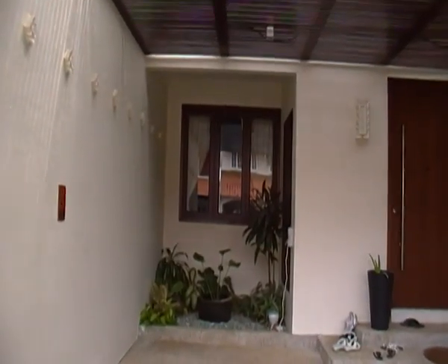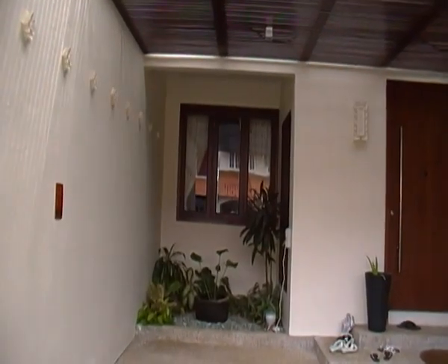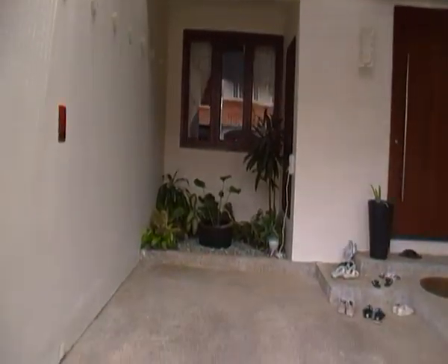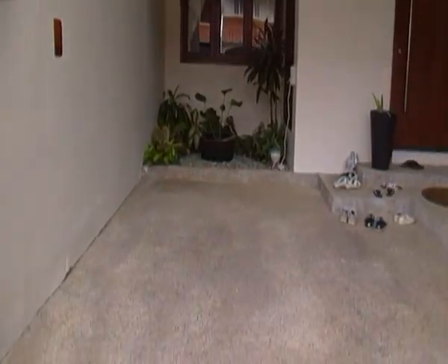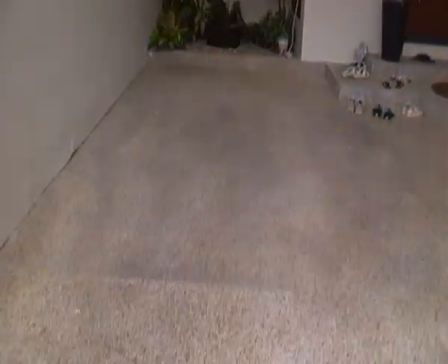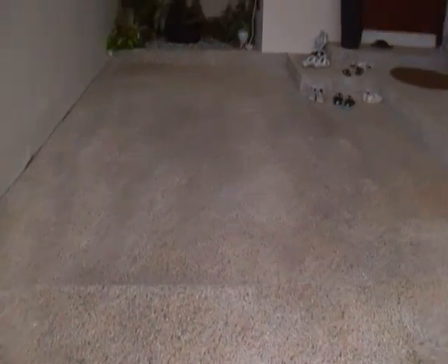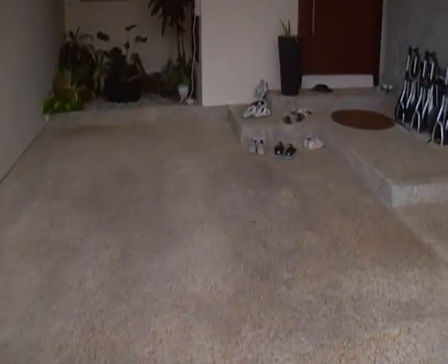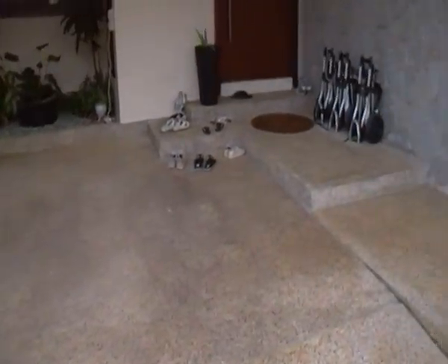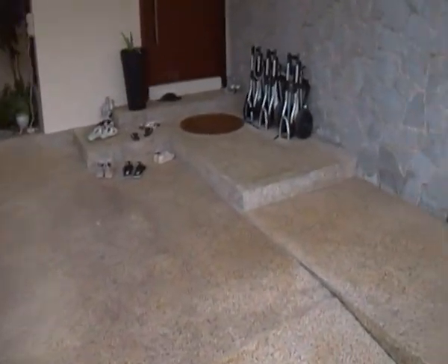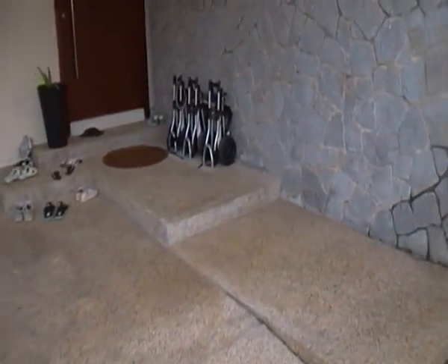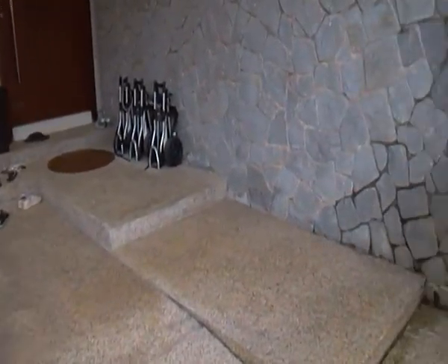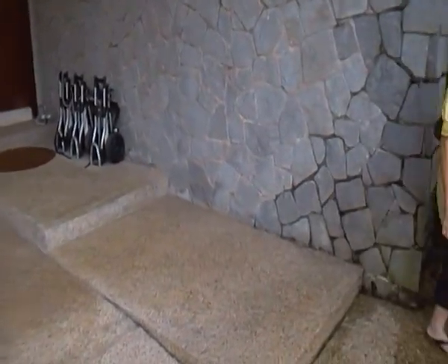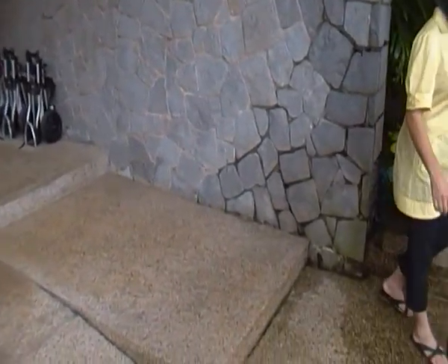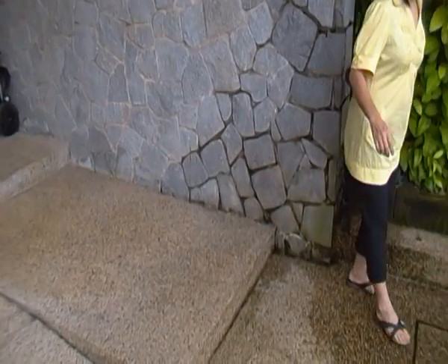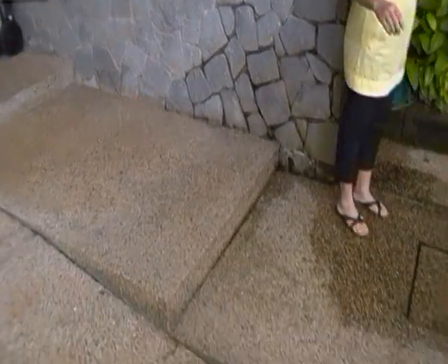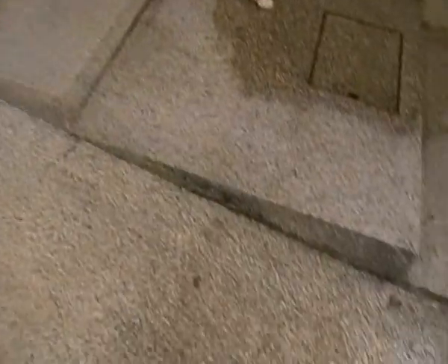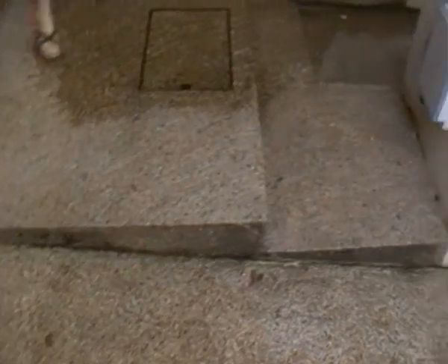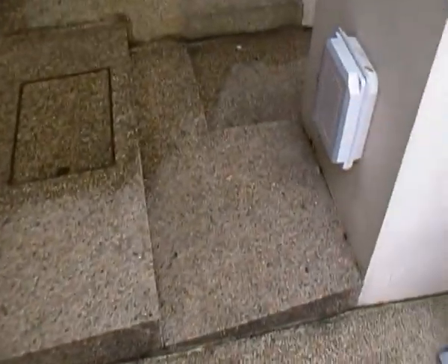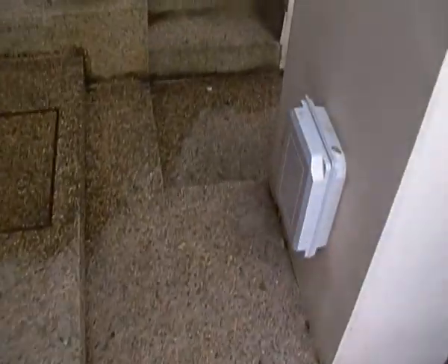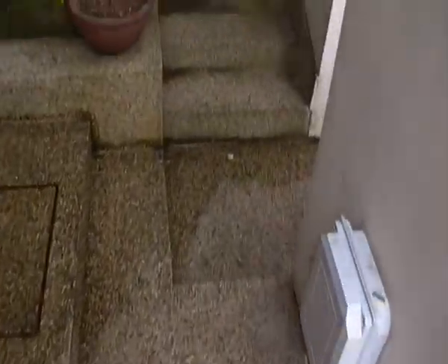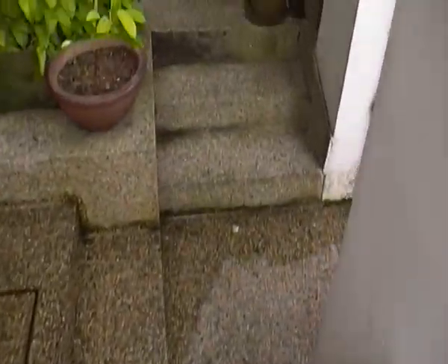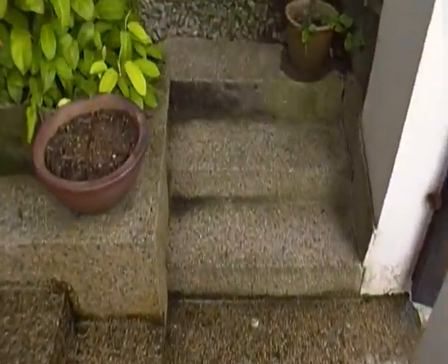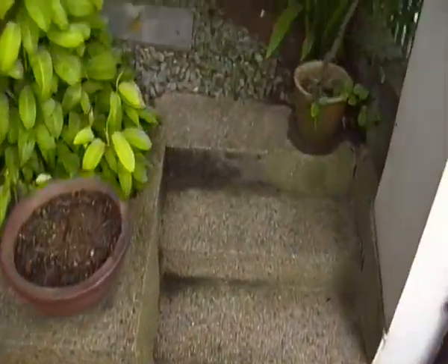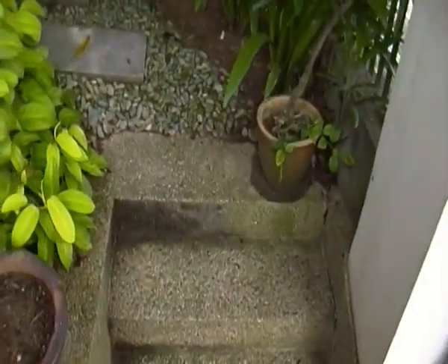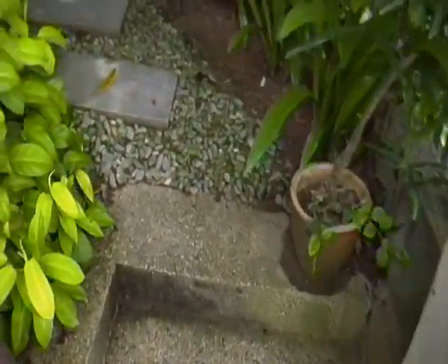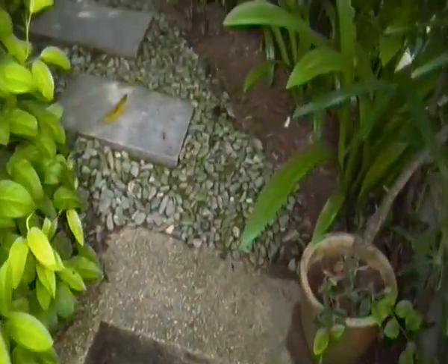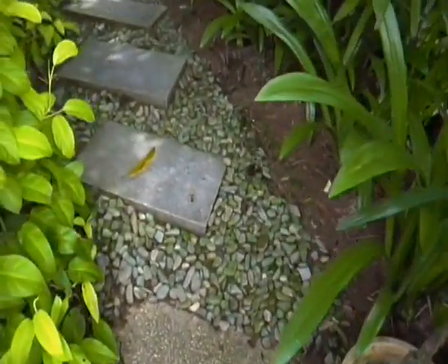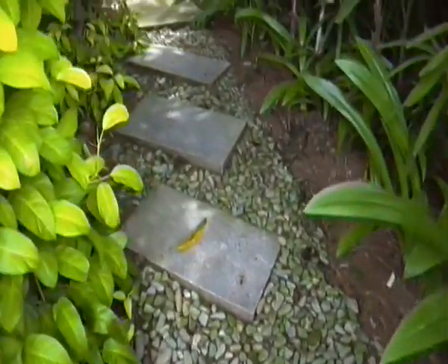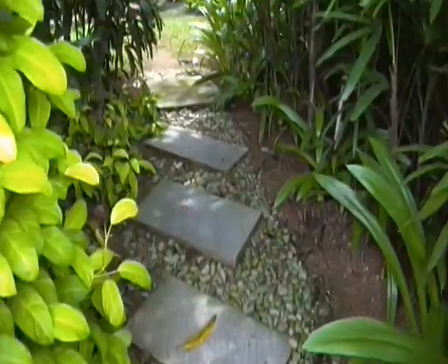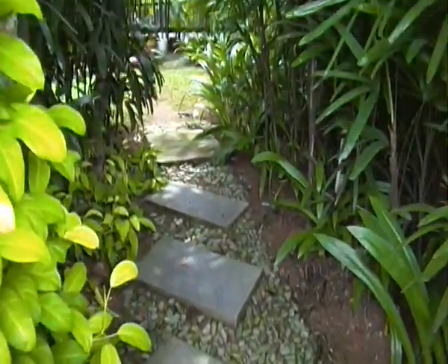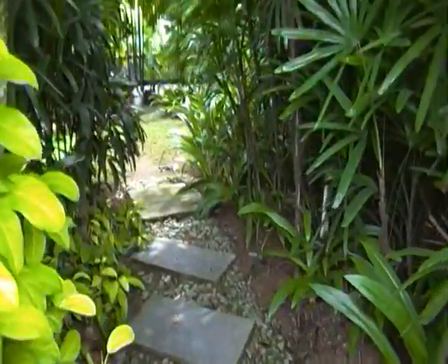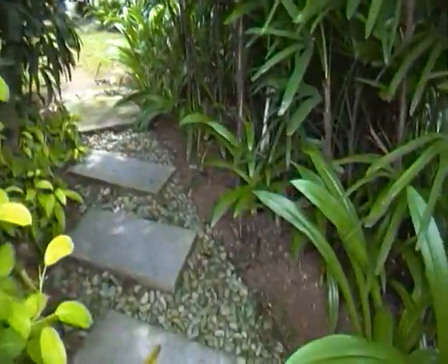This is where the car goes. I'm just gonna pan to the right and show the steps, where you can go directly to the garden without going into the house.